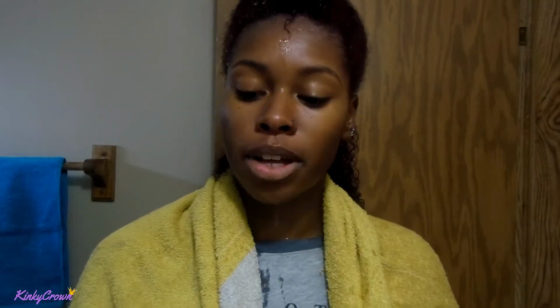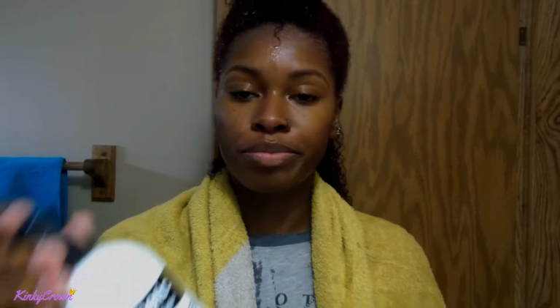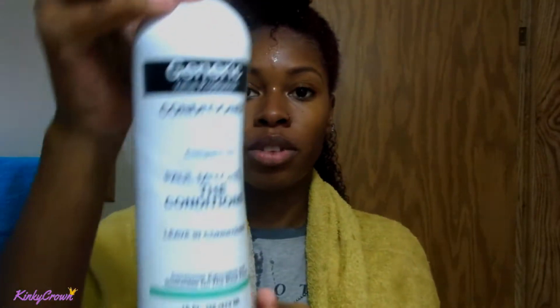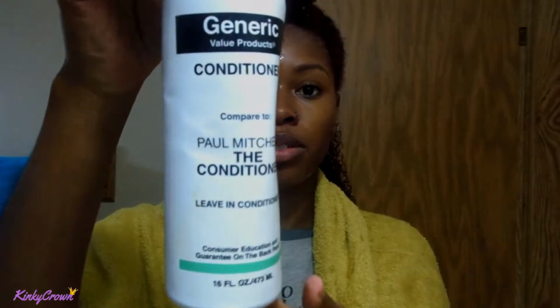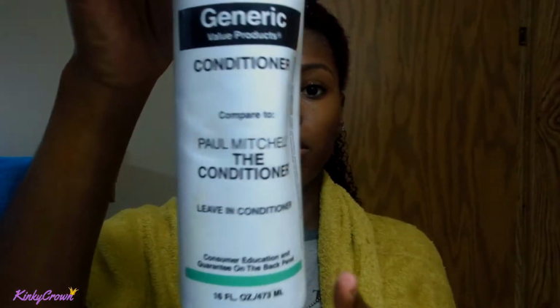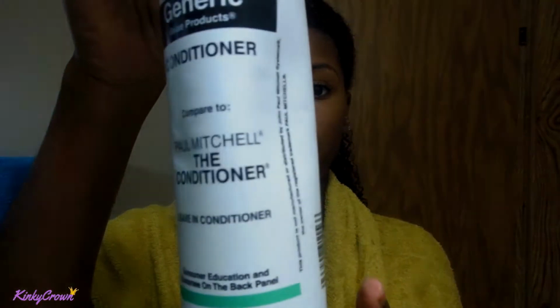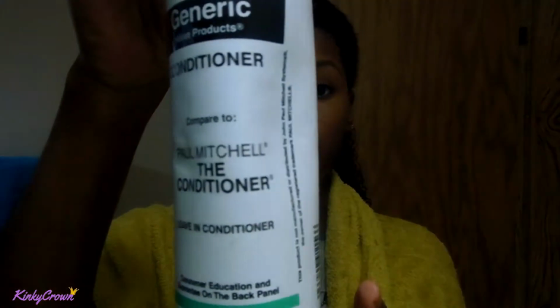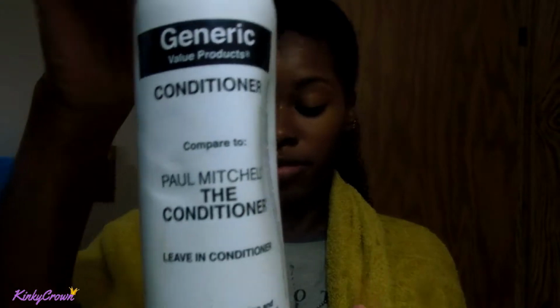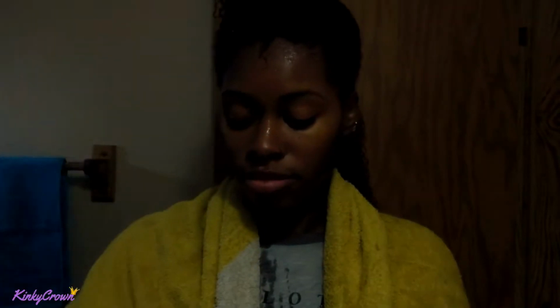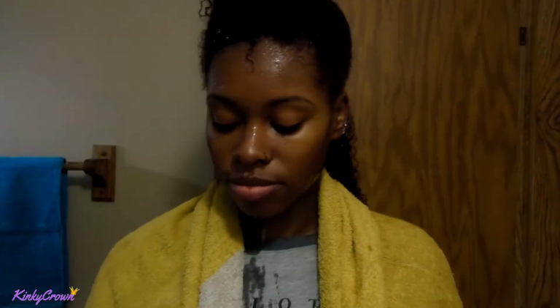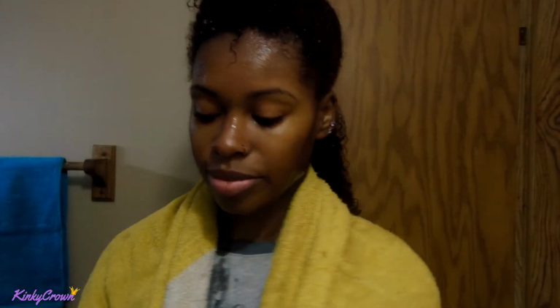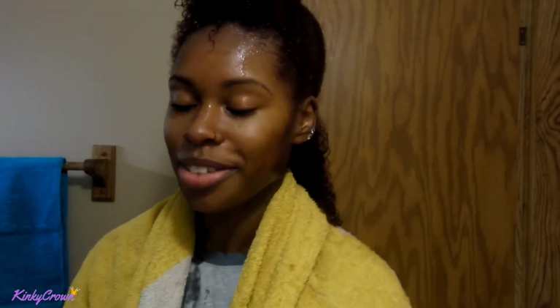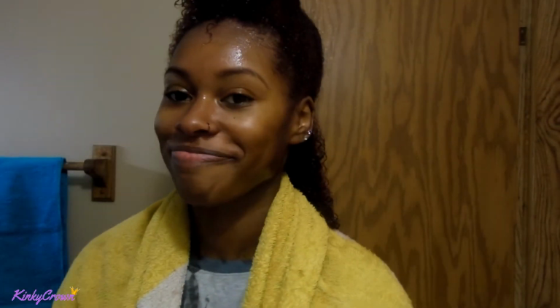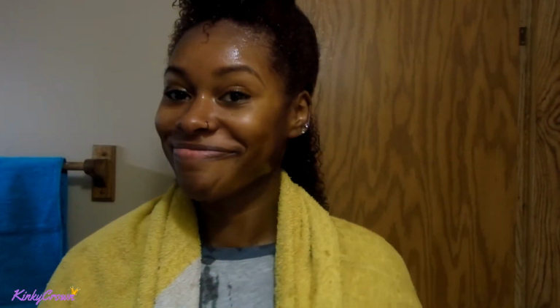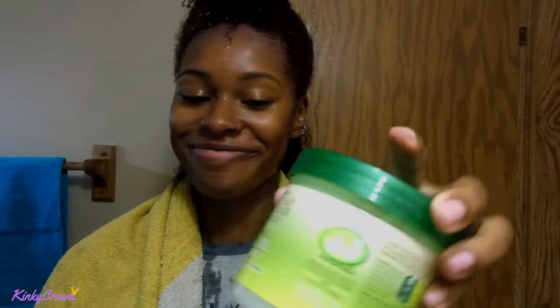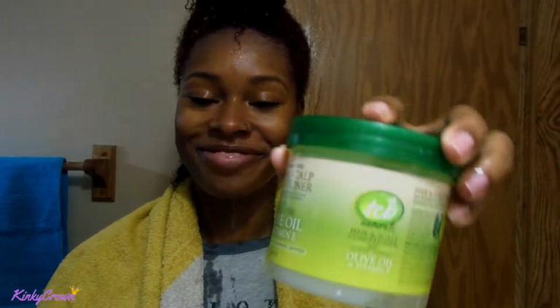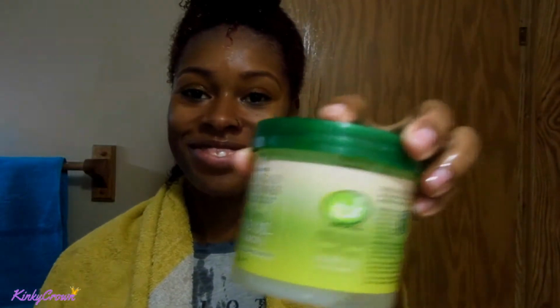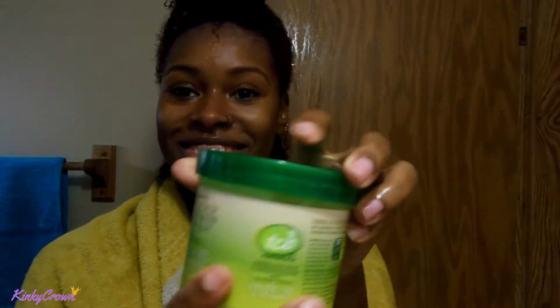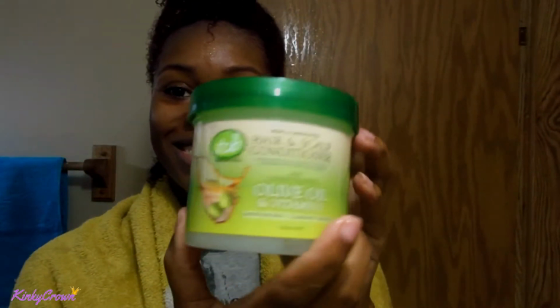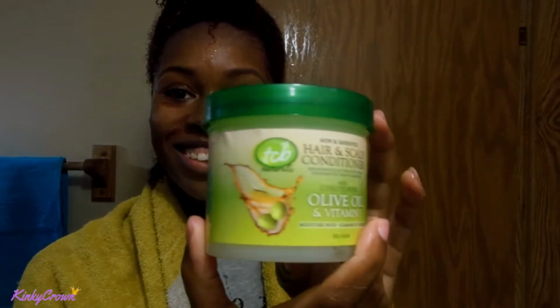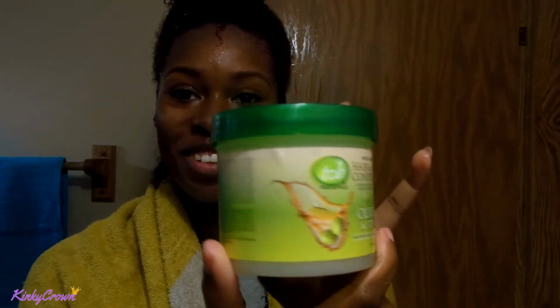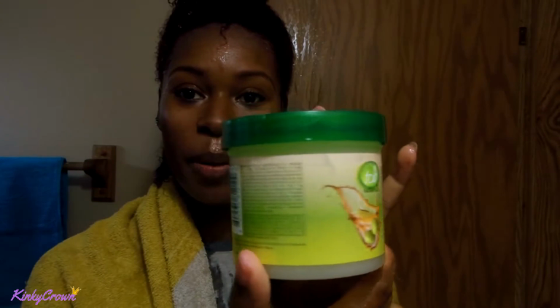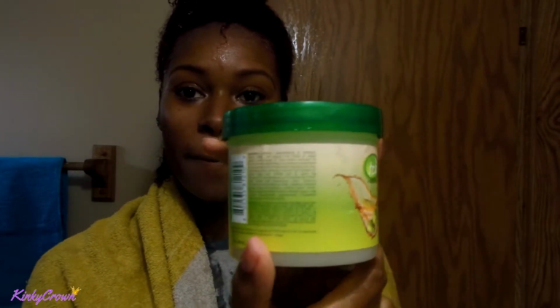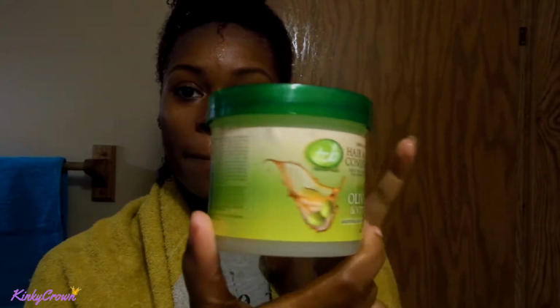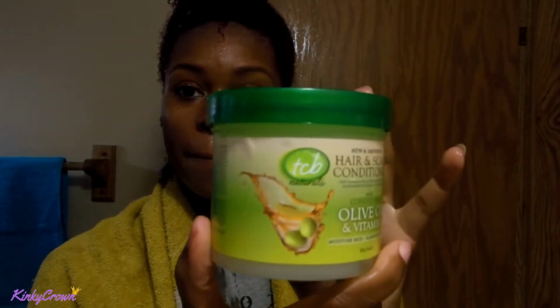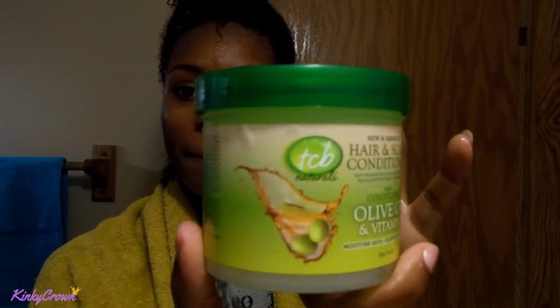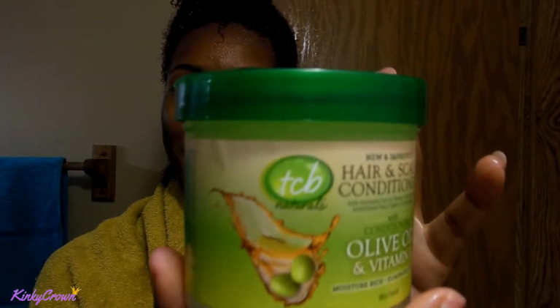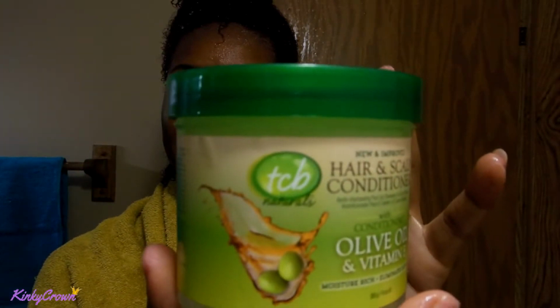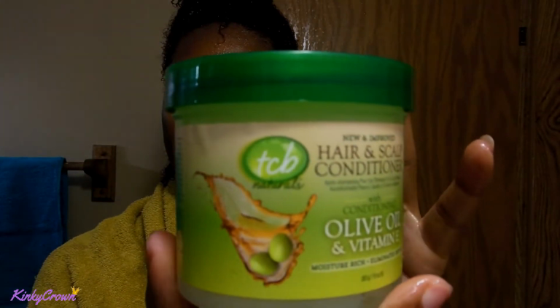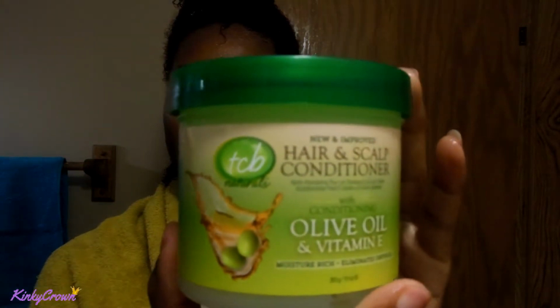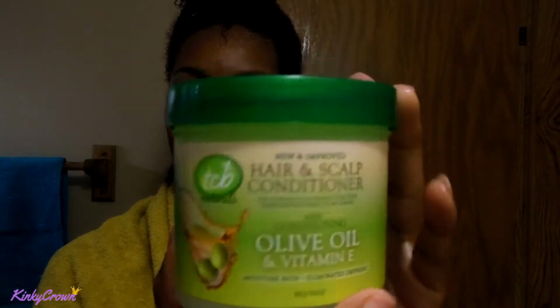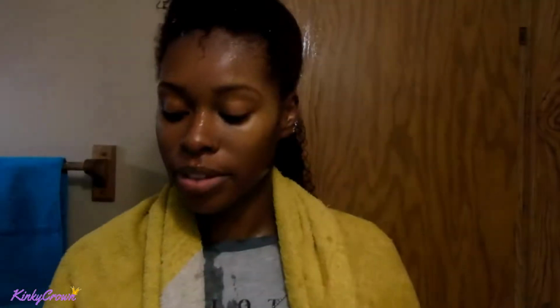My hair is already washed and deep conditioned. I'm going to take my Paul Mitchell's The Leave-In and put that on my hair — that's going to act as my leave-in — and then I'm going to go in with the grease.